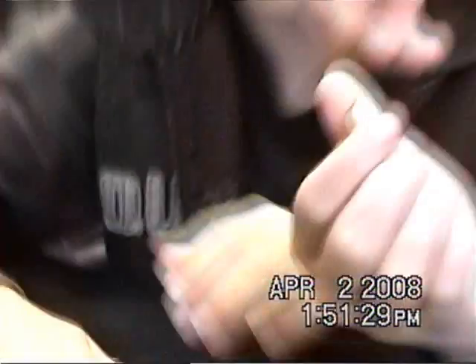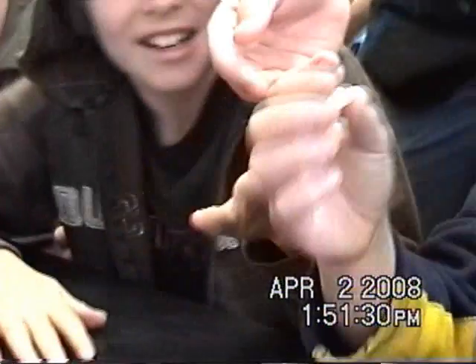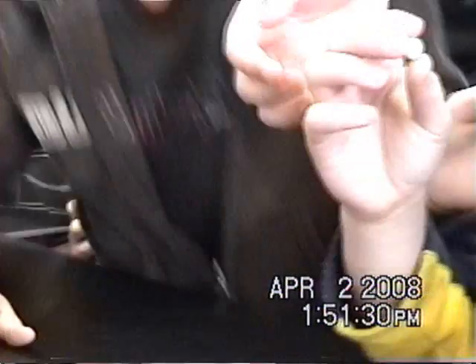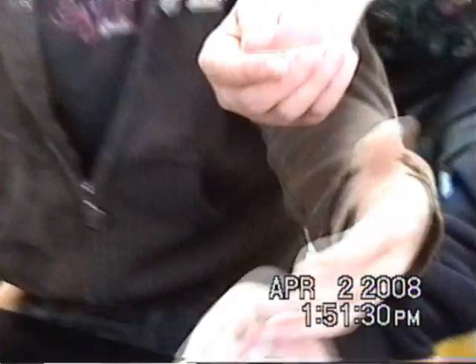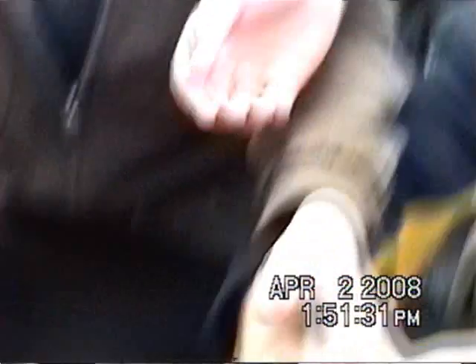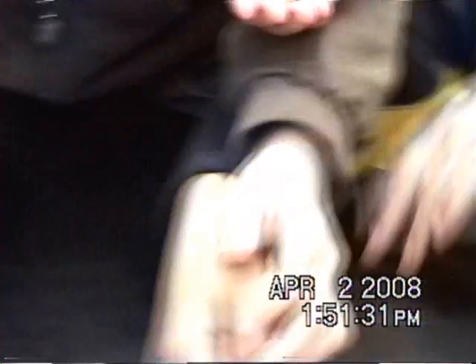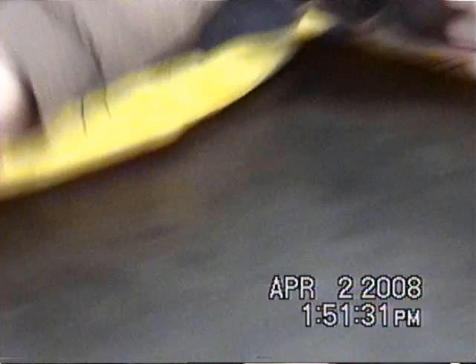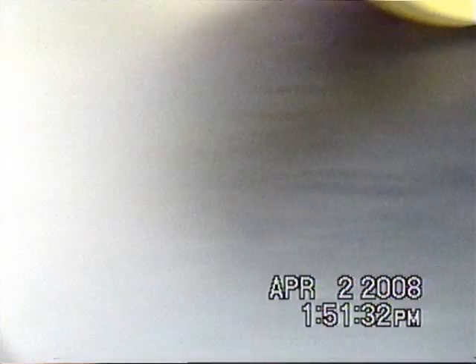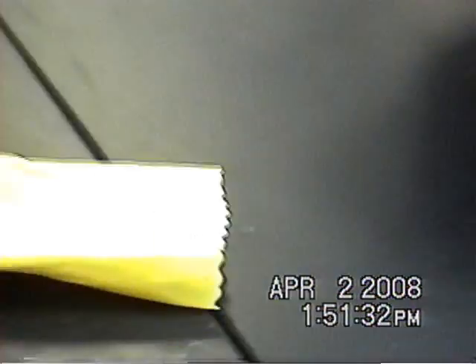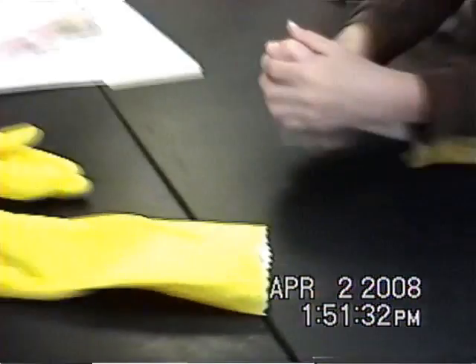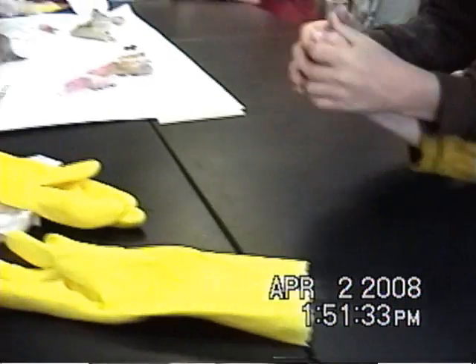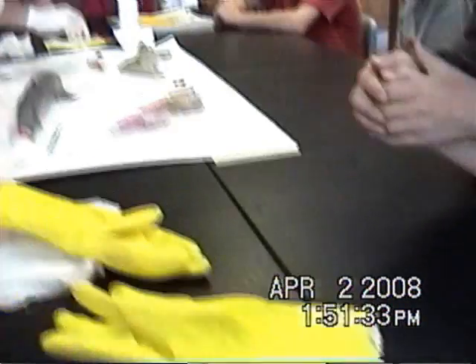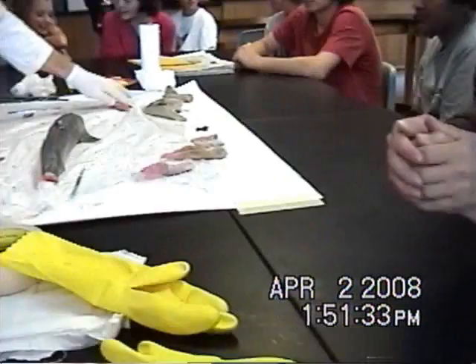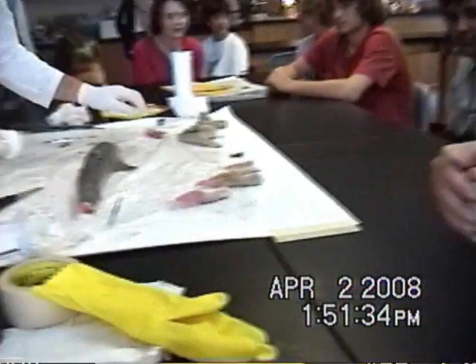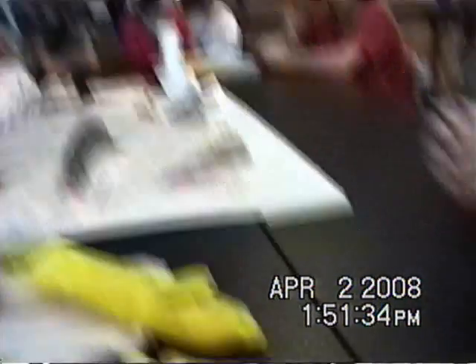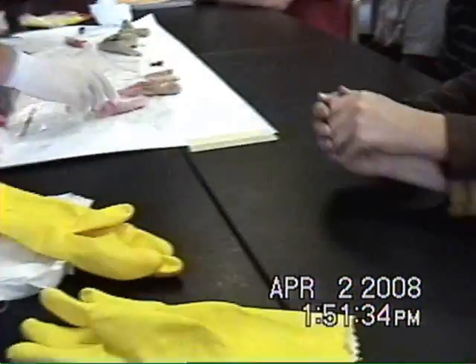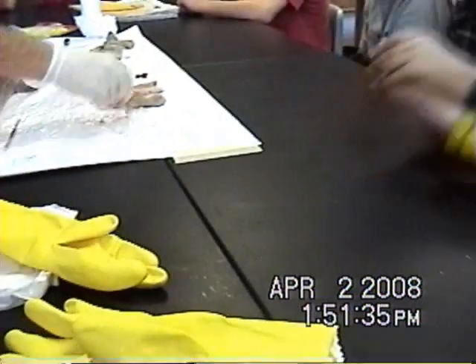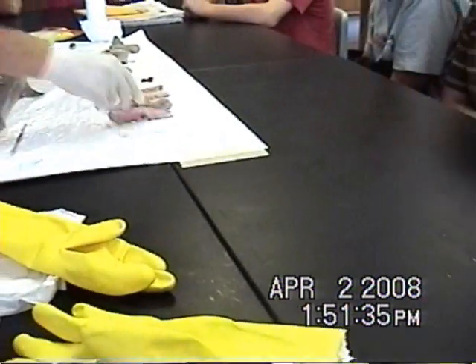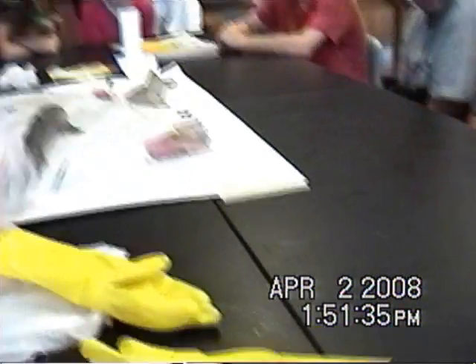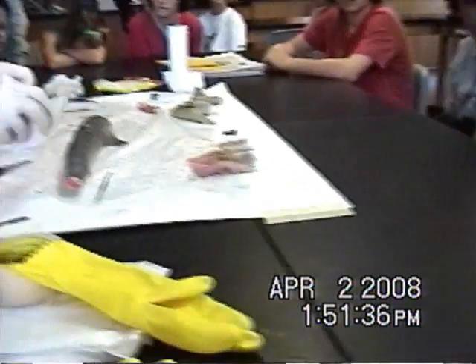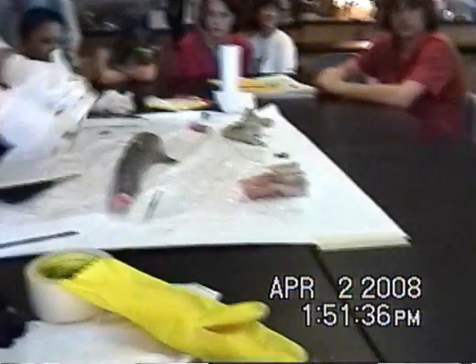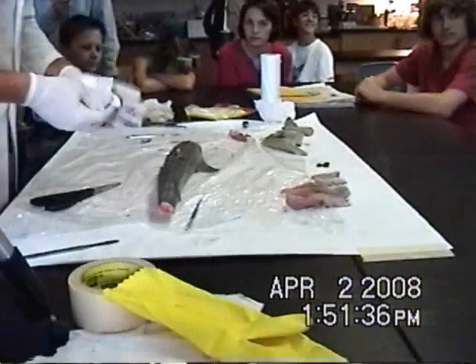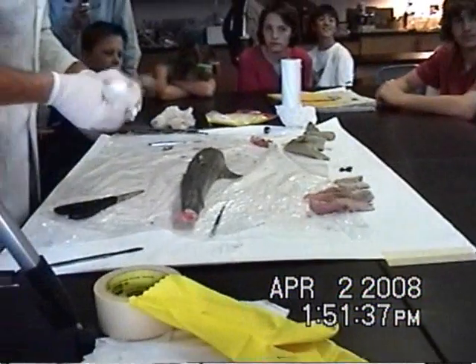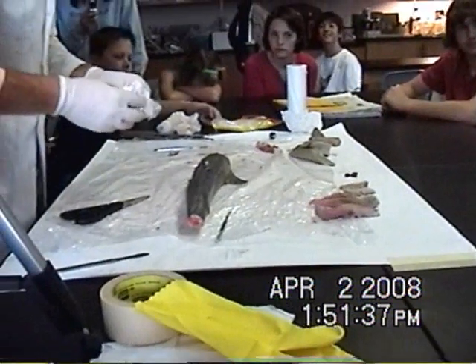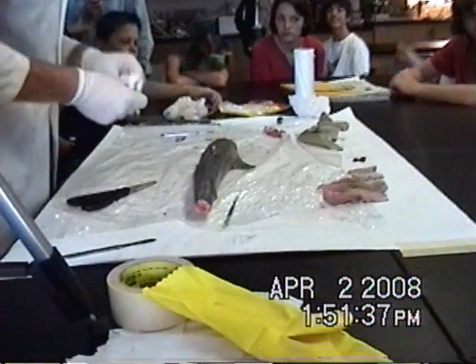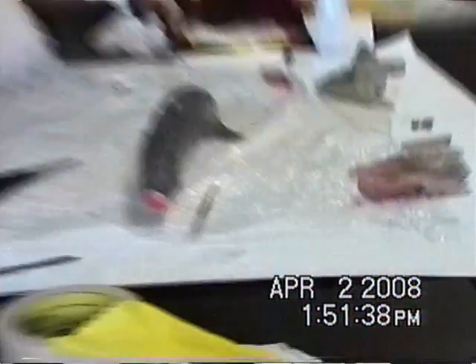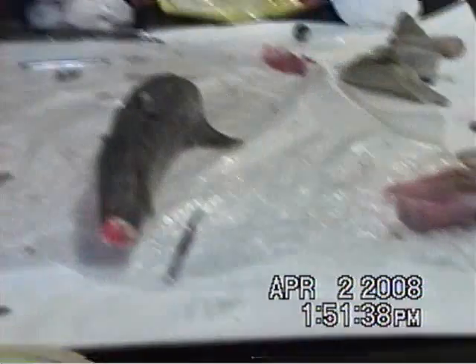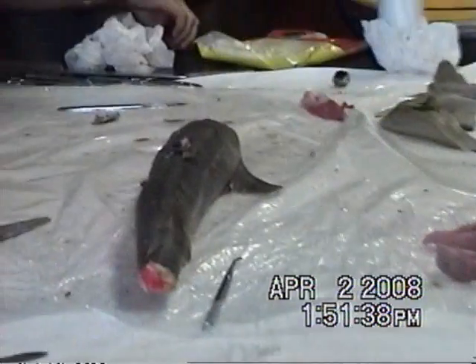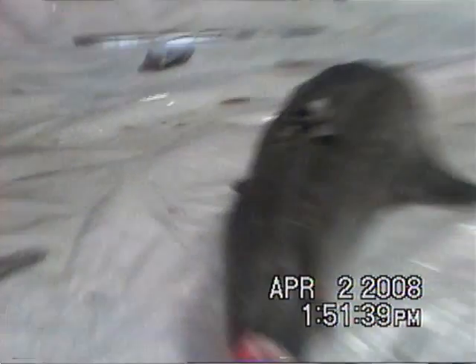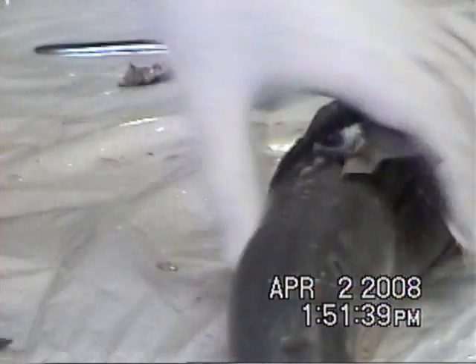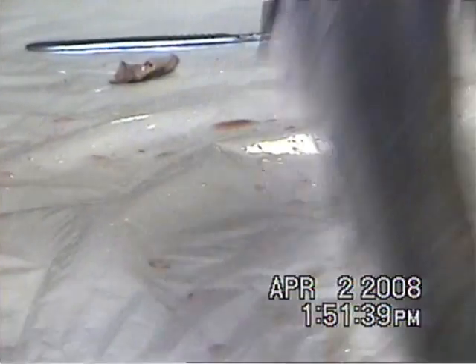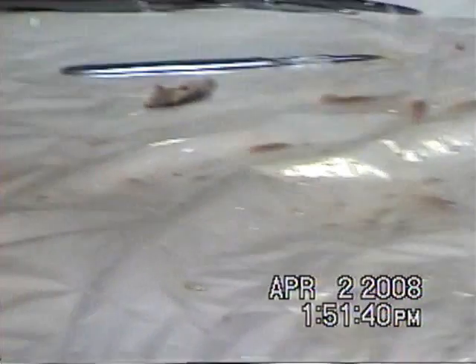Brain time! Stop fighting over the lens. It's just a lens.